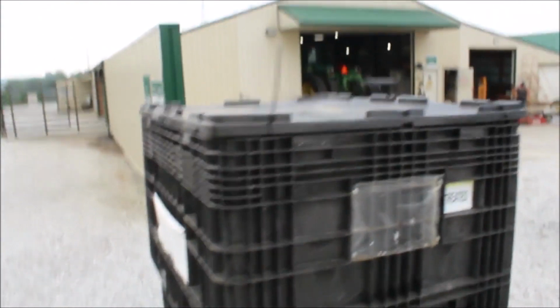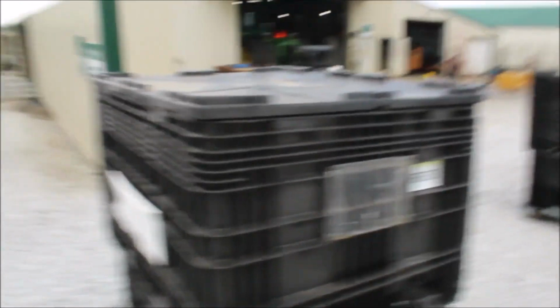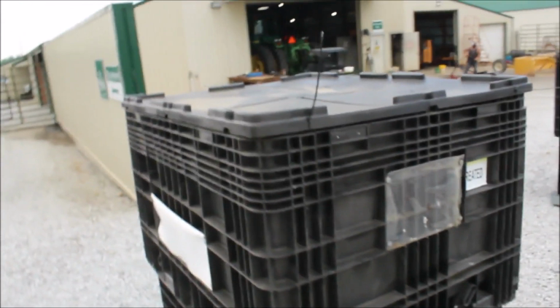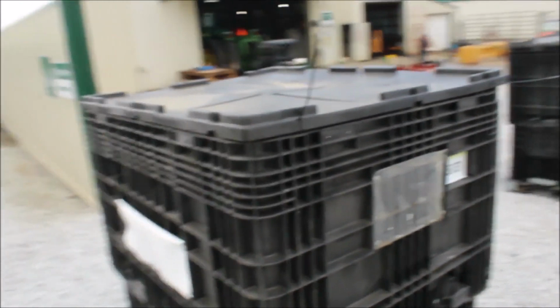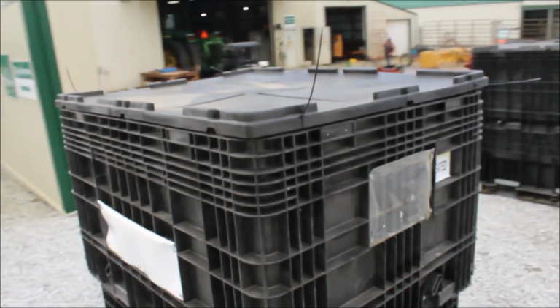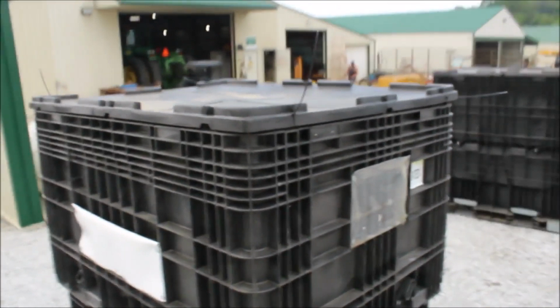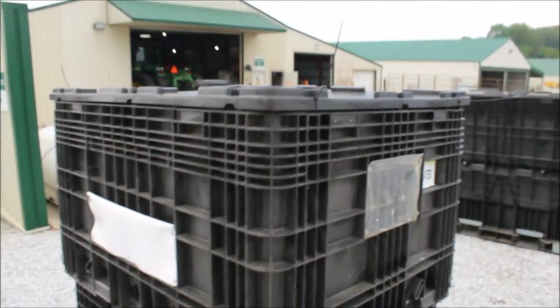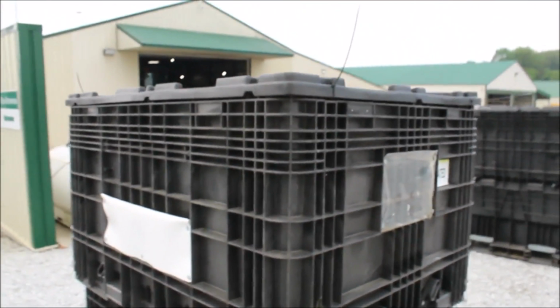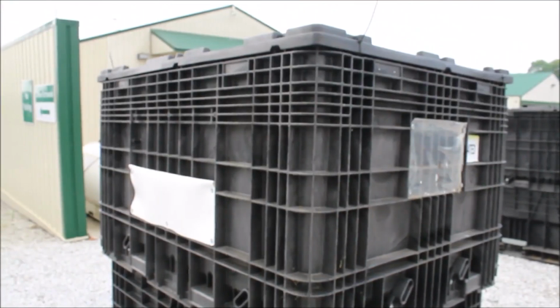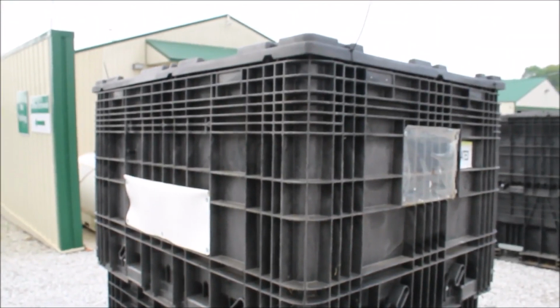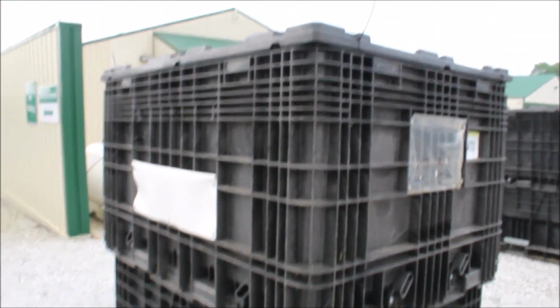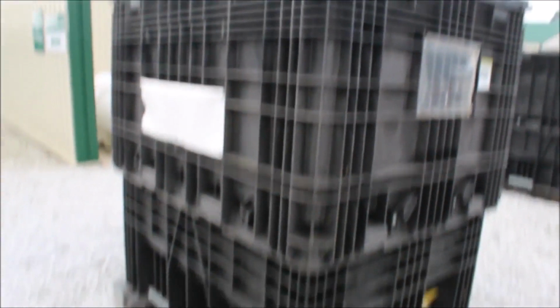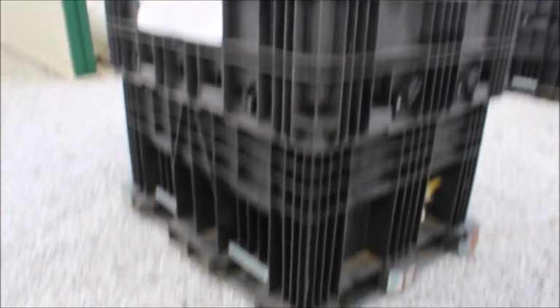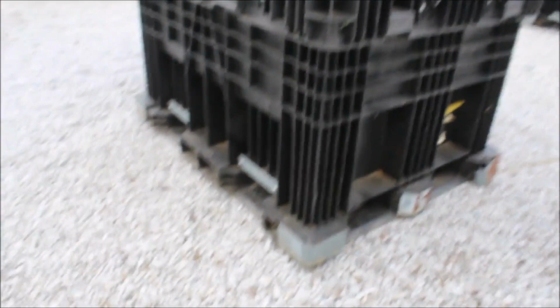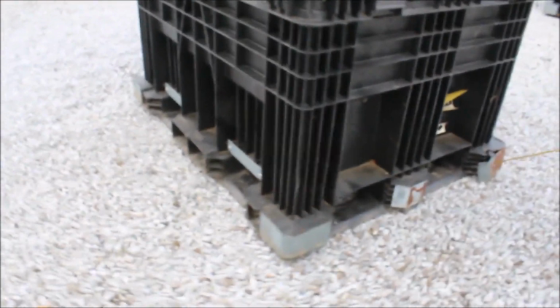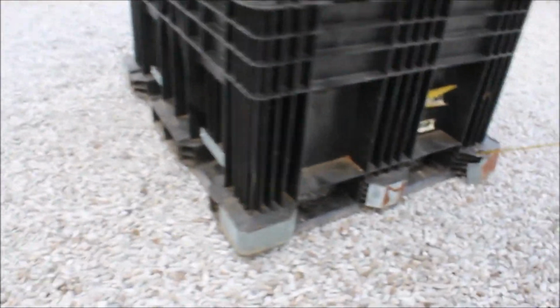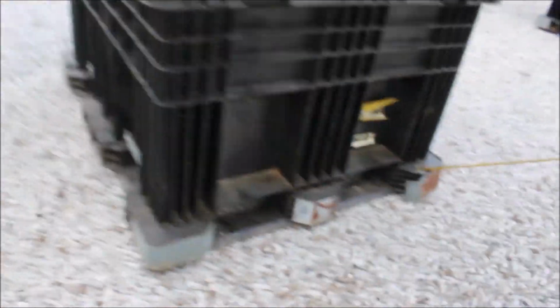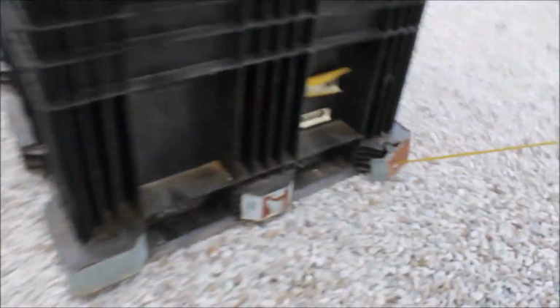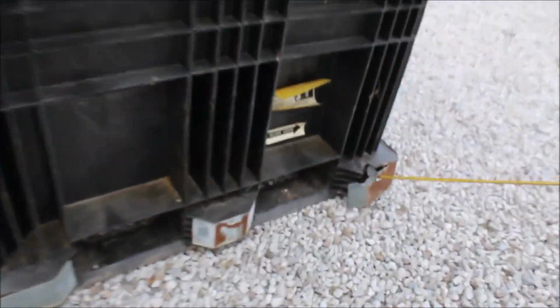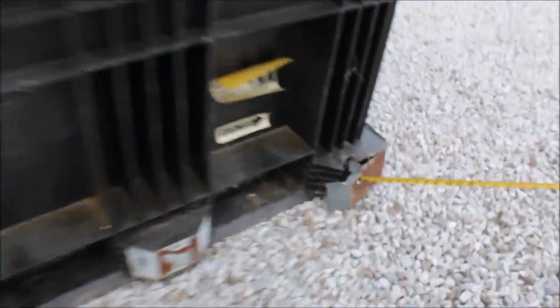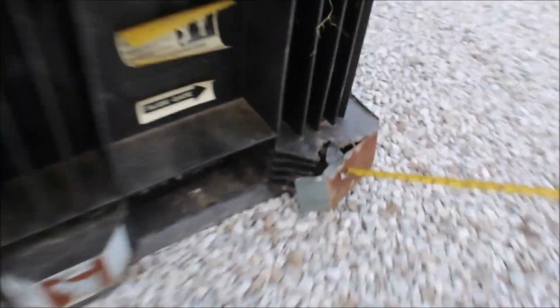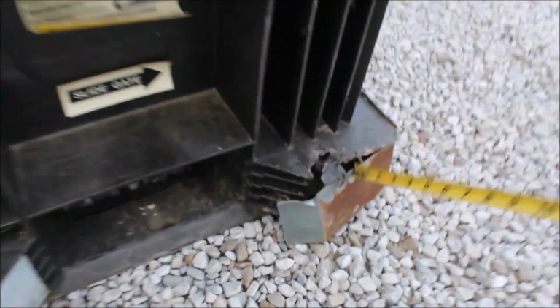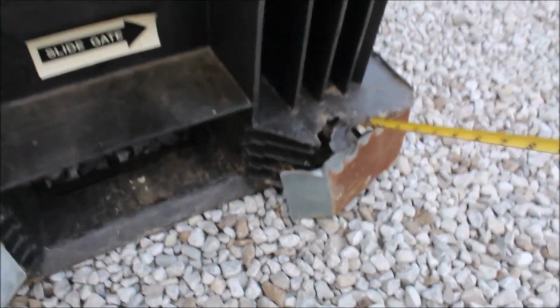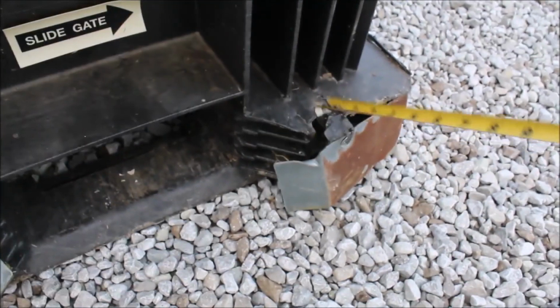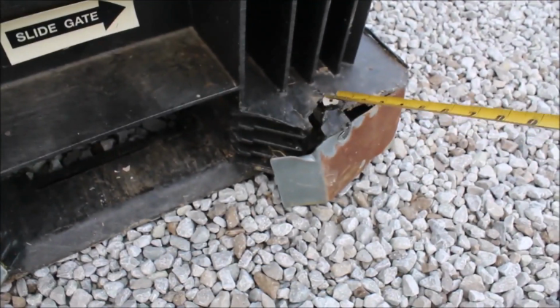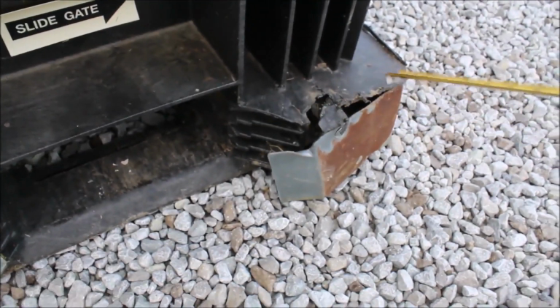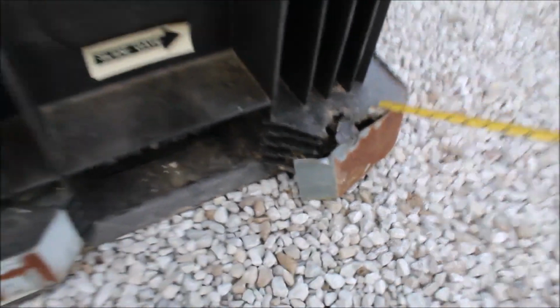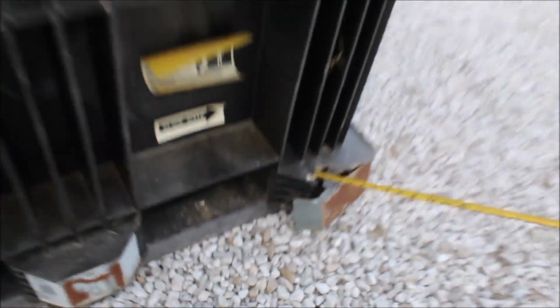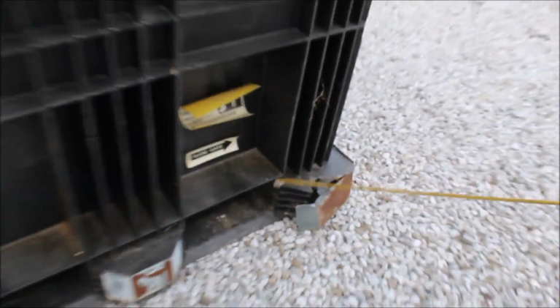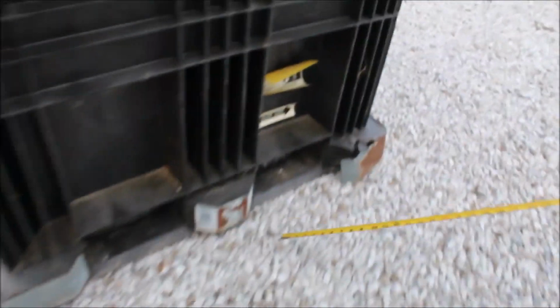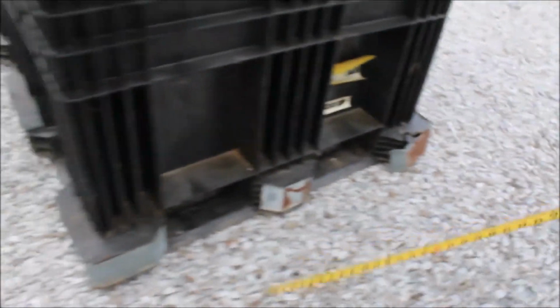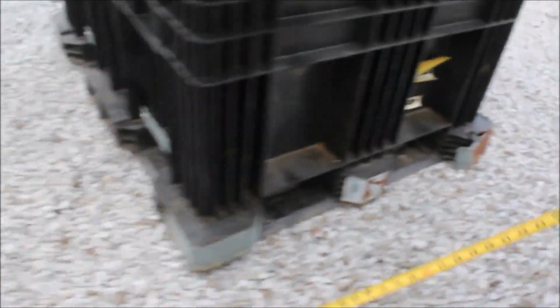There is a little crack in this one at the bottom. They've hit it with a fork. It's got a guard on there, but just a slight crack right there on the bottom.